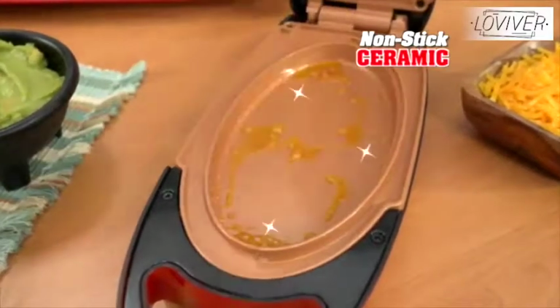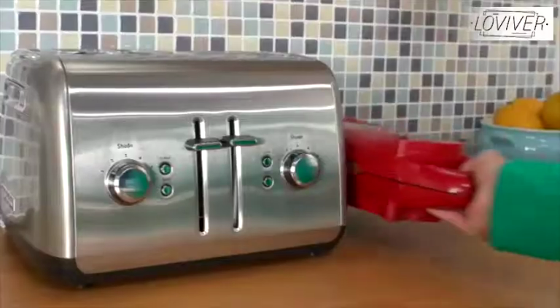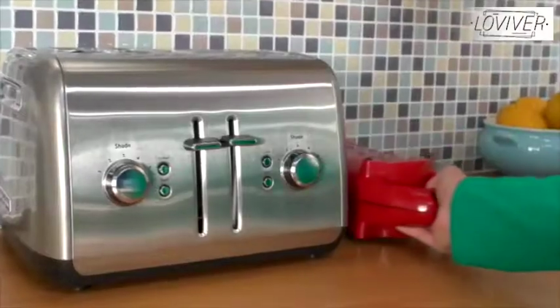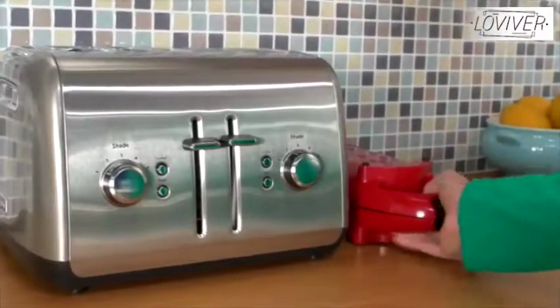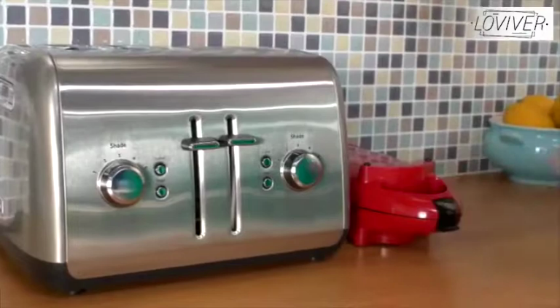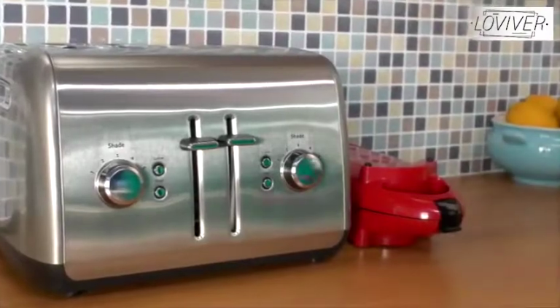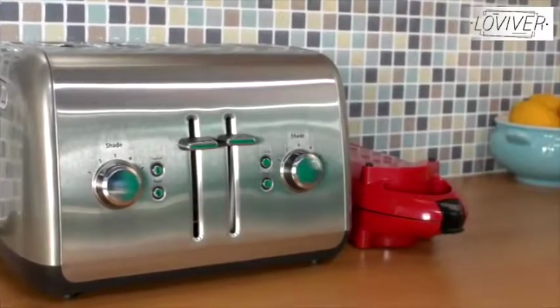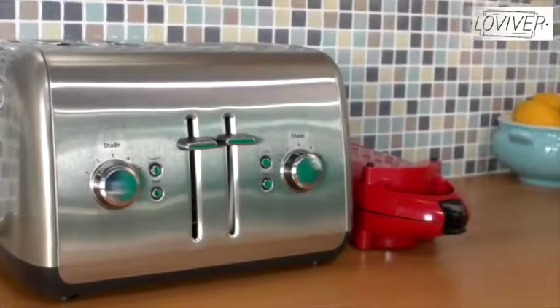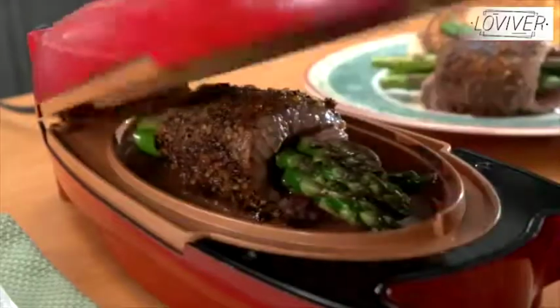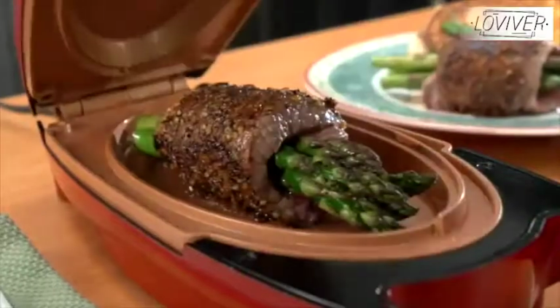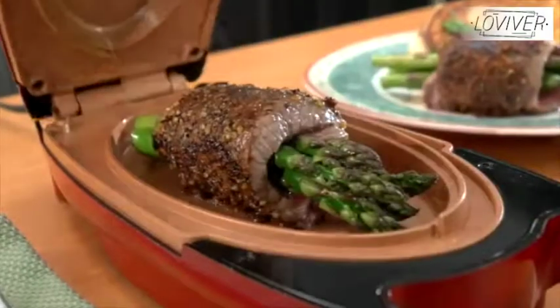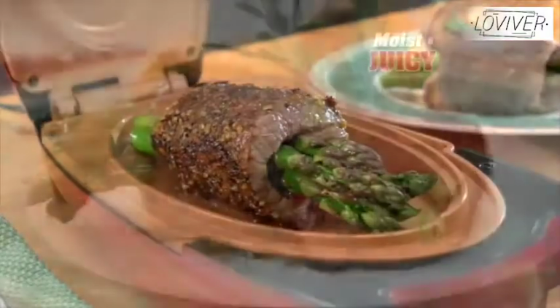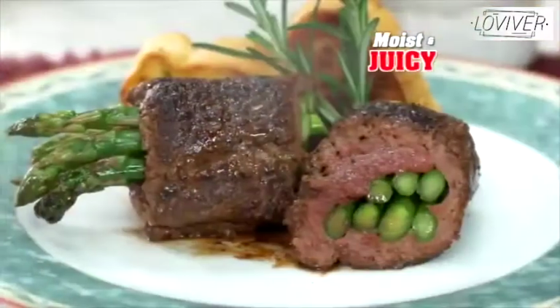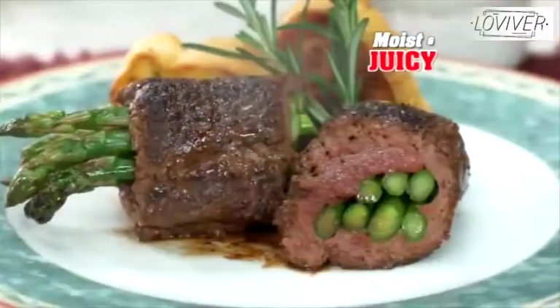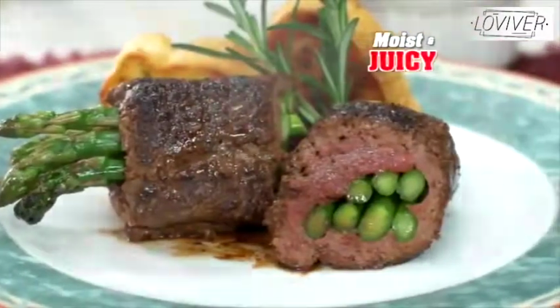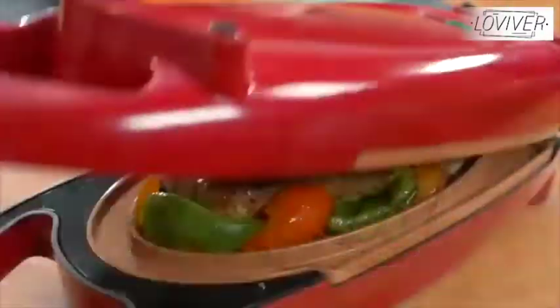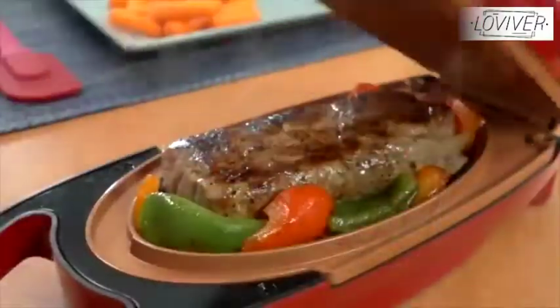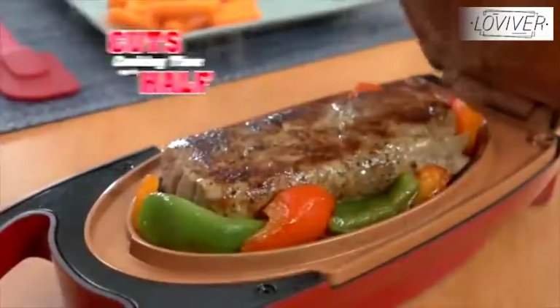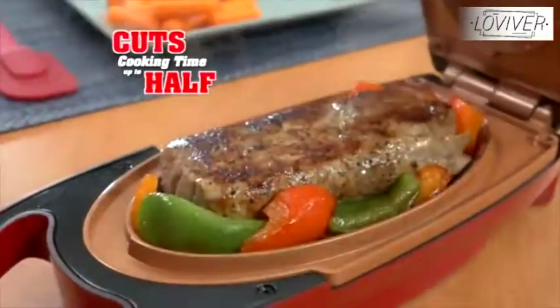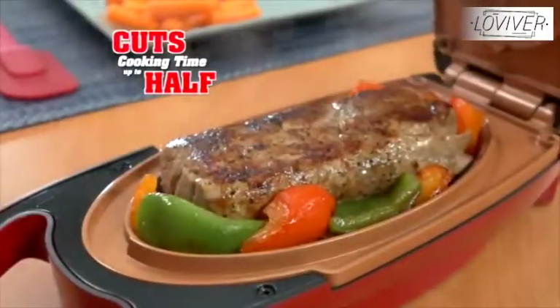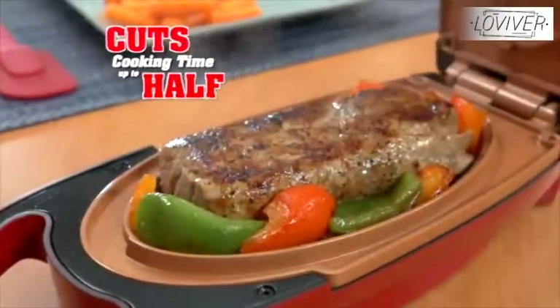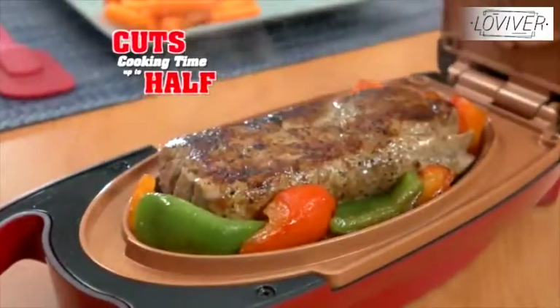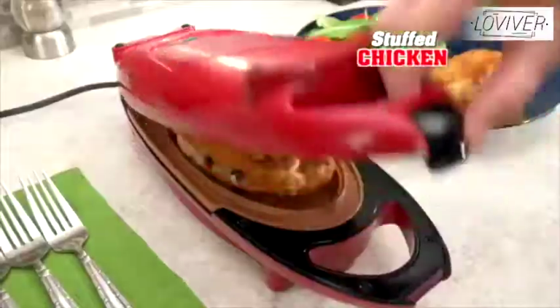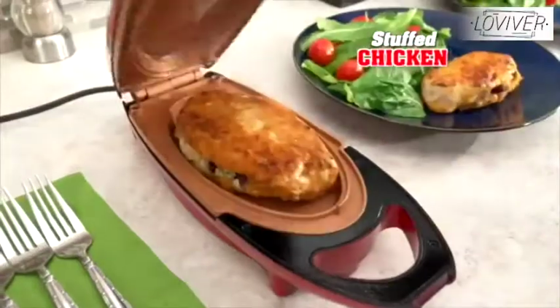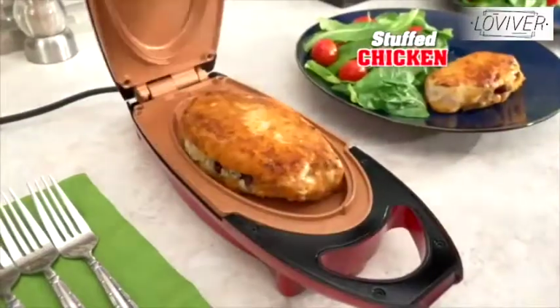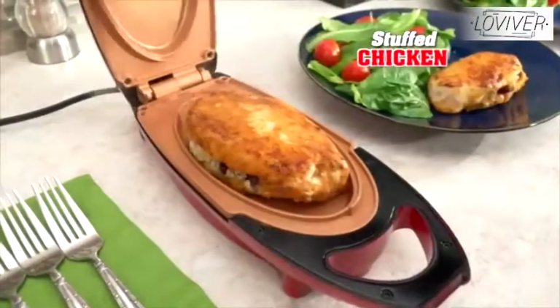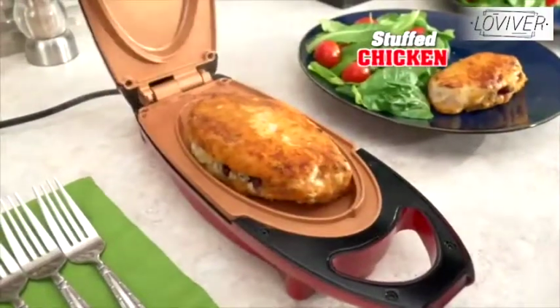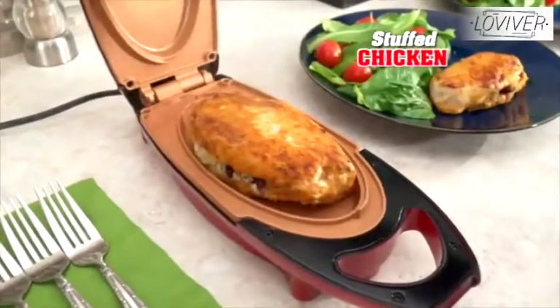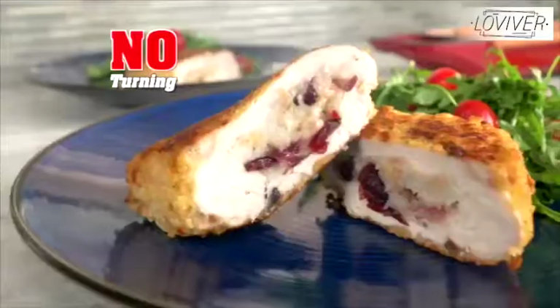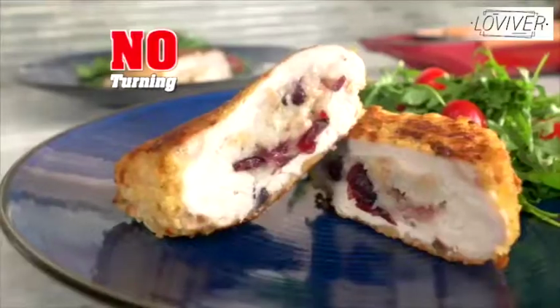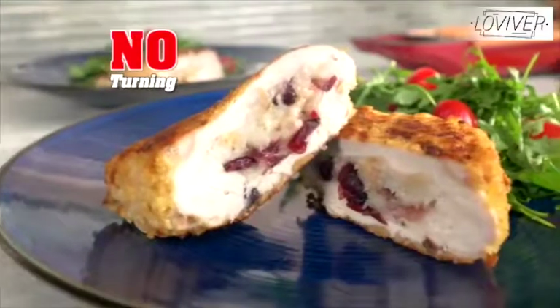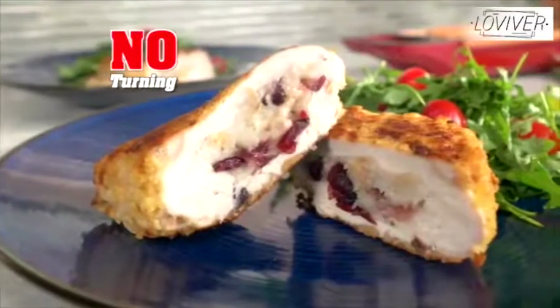5-Minute Chef is smaller than a toaster and cooks beef or pork moist and juicy while cutting cooking time in half. It even makes stuffed fried chicken with no fuss.